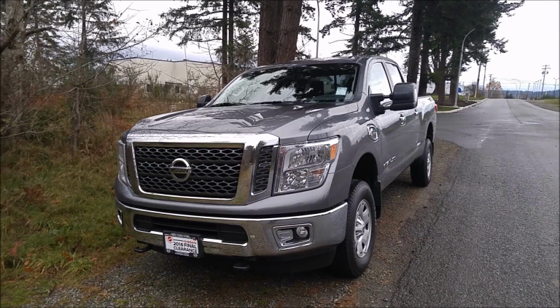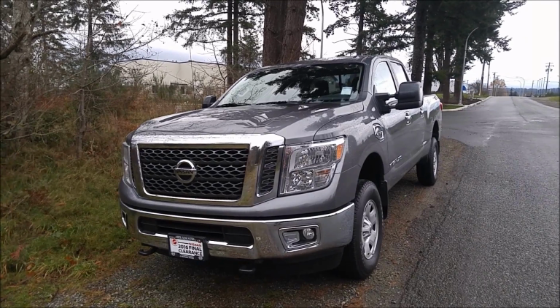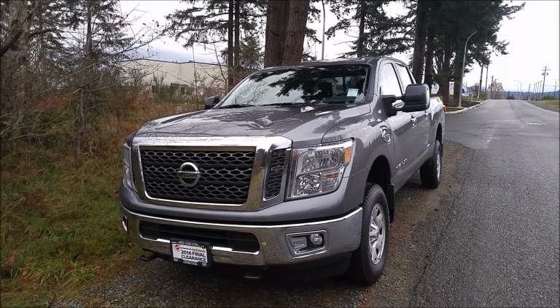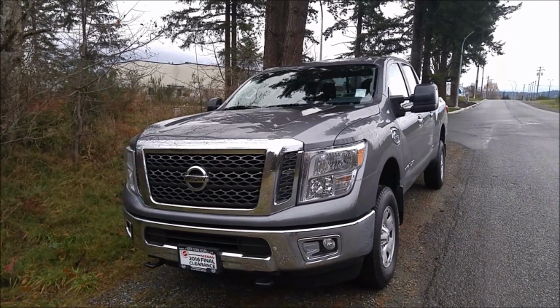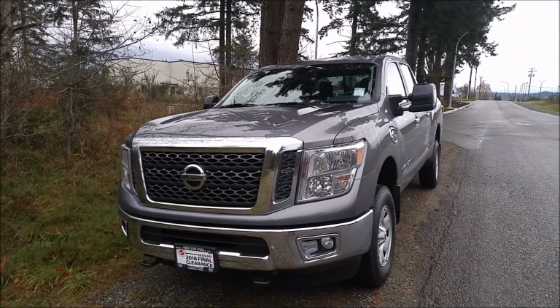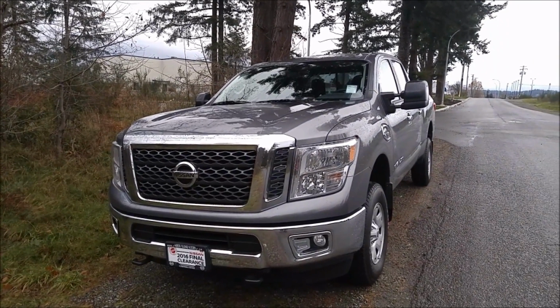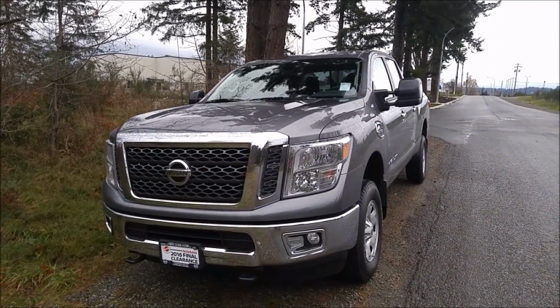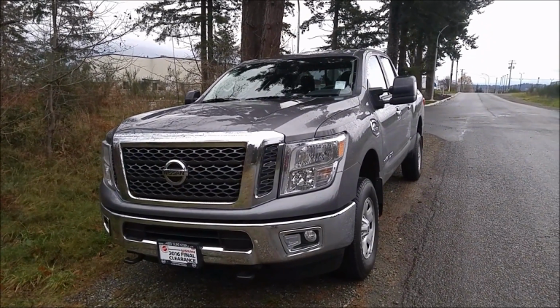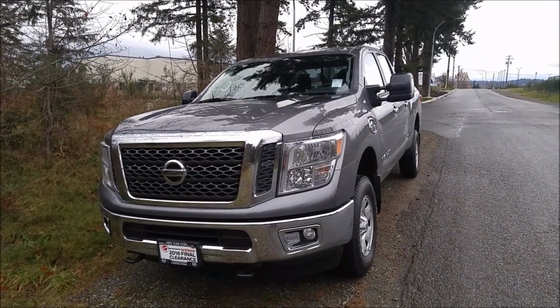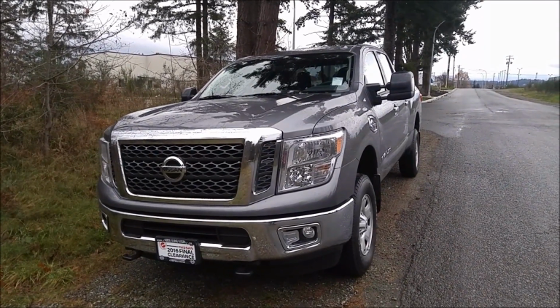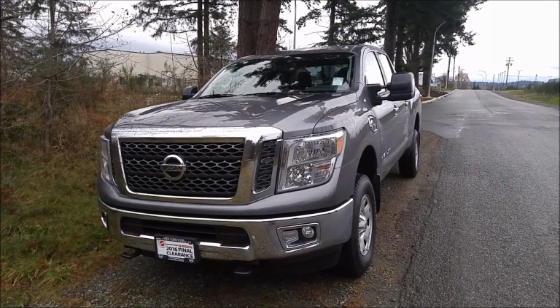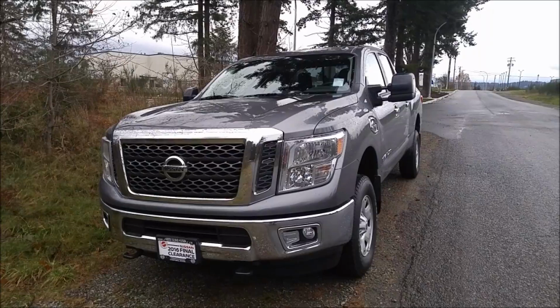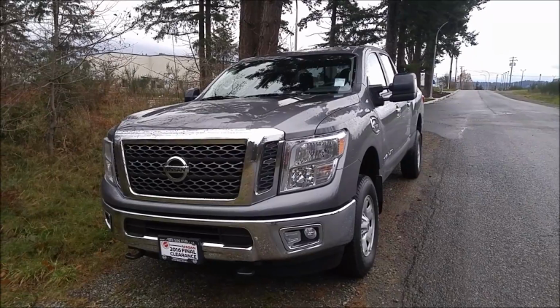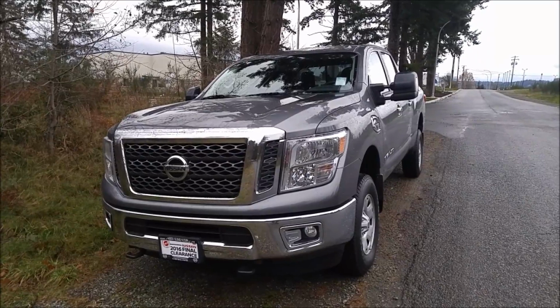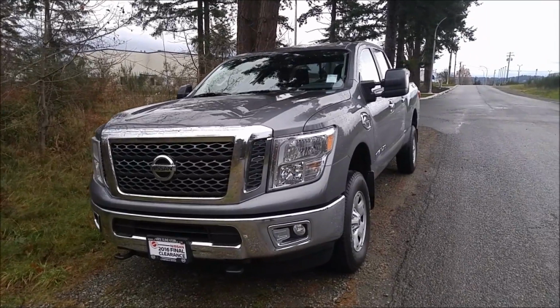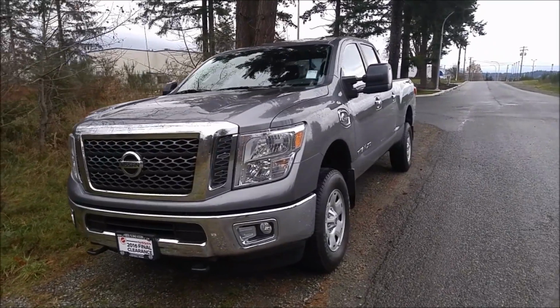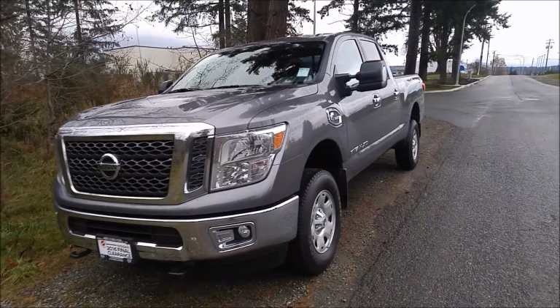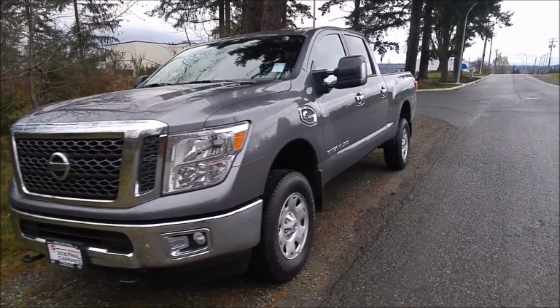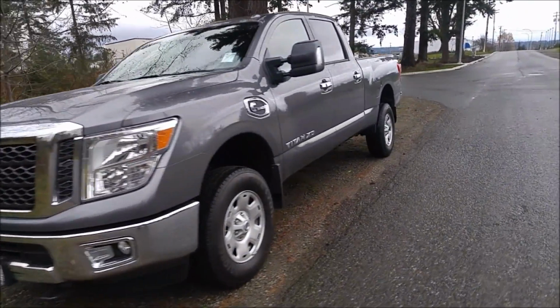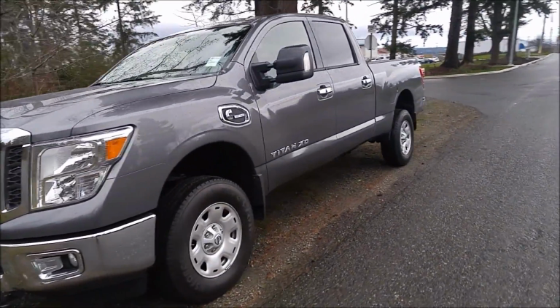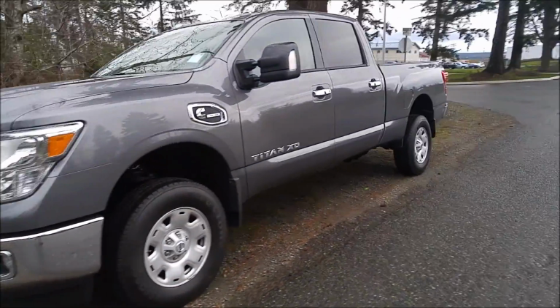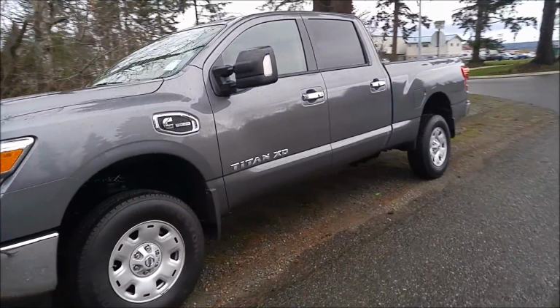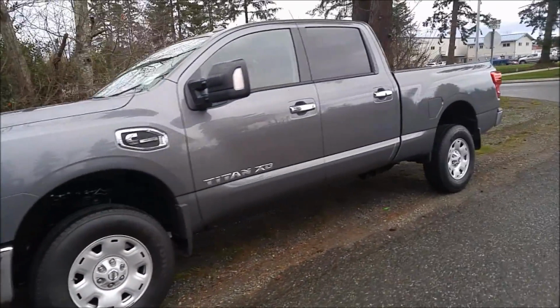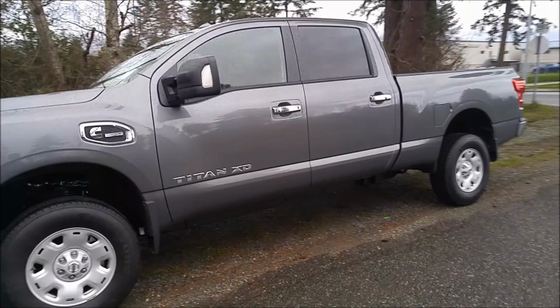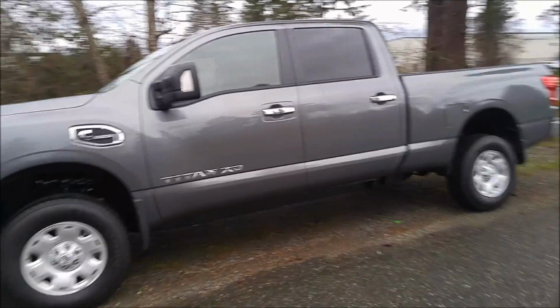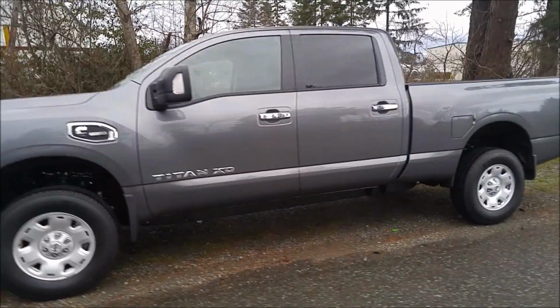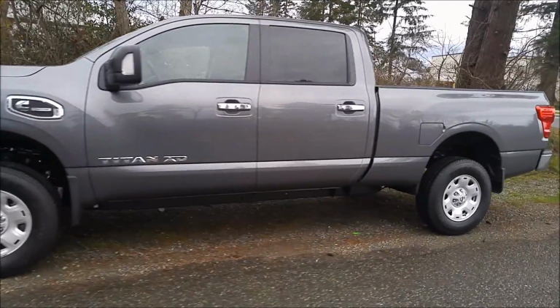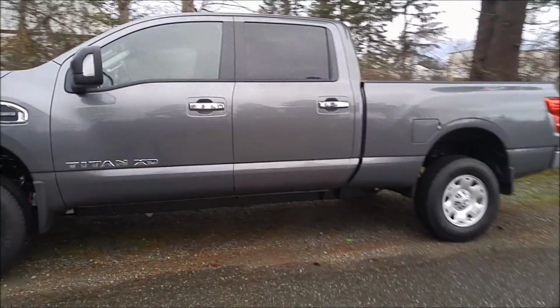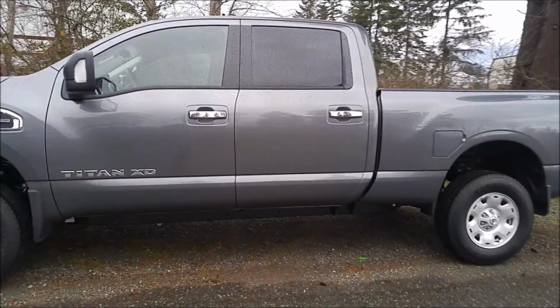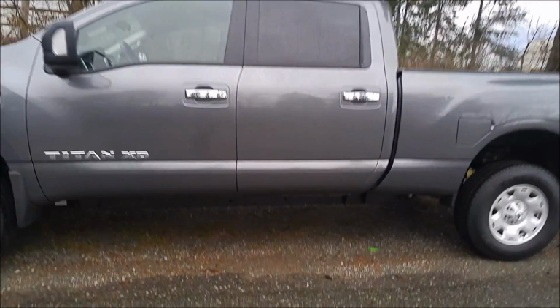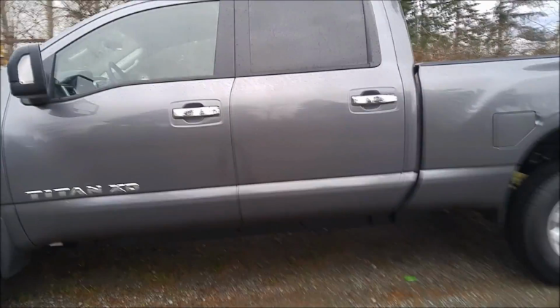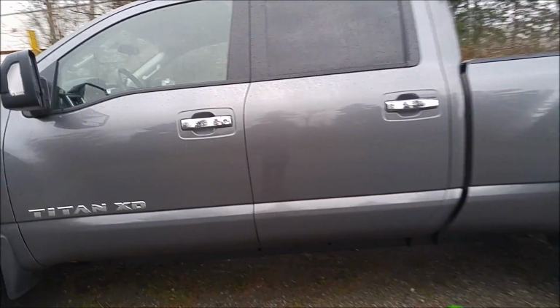Hey Dave, this is Jastin from Nissan. I just want to make you another quick video on this 2016 Nissan Titan XD. I just want to show you a couple more things. So we totally undercoat all of our vehicles that come in.